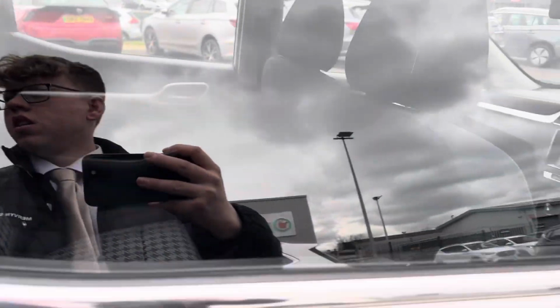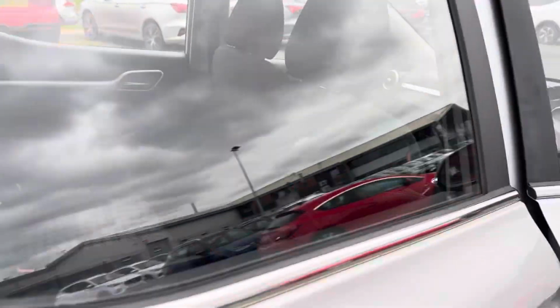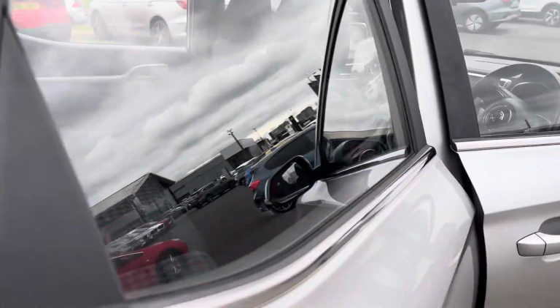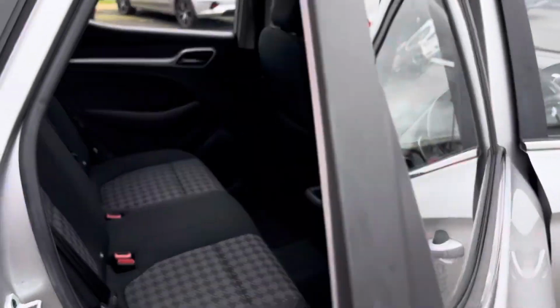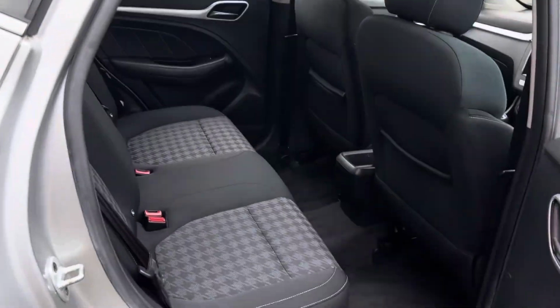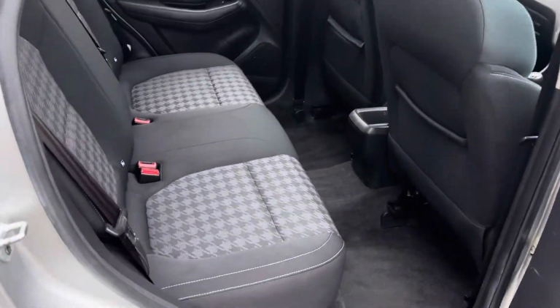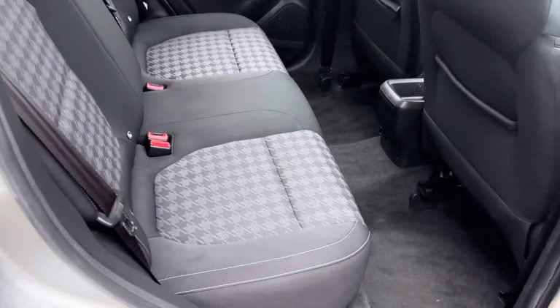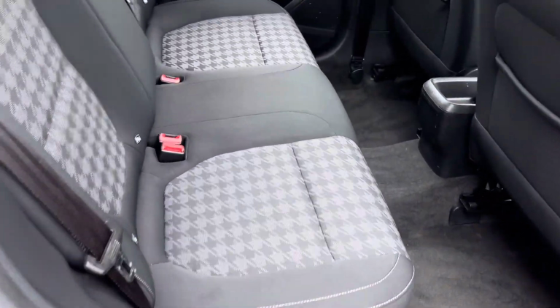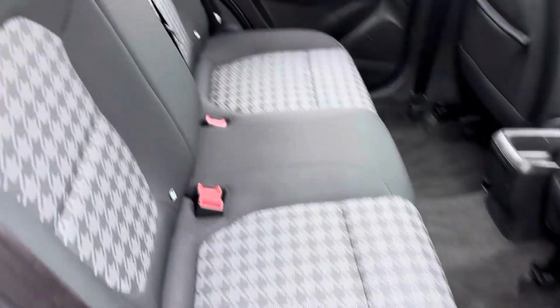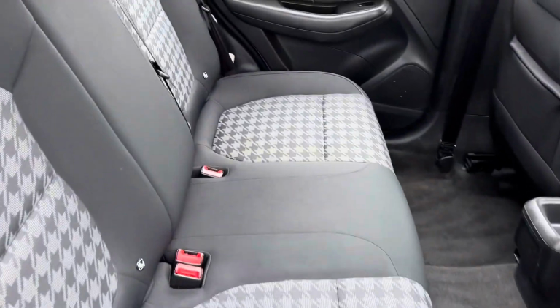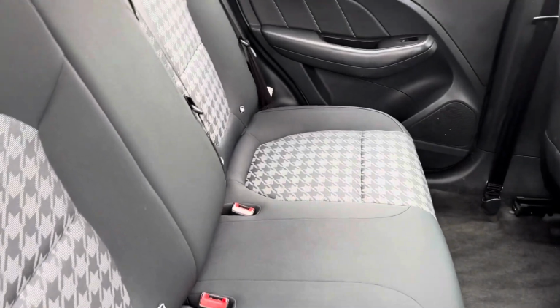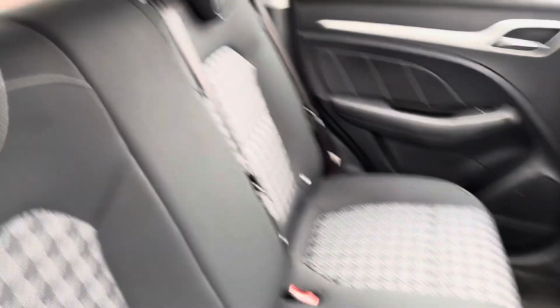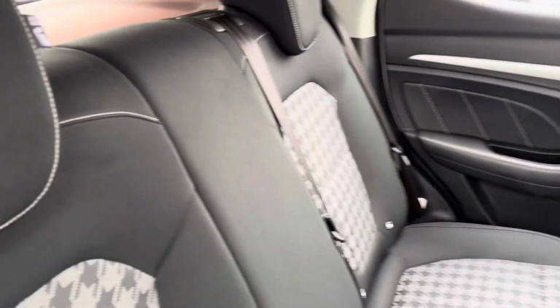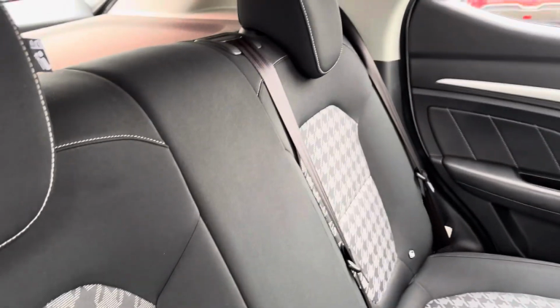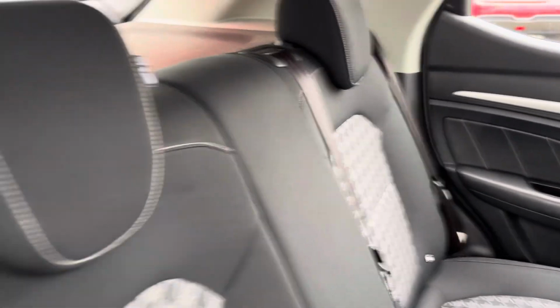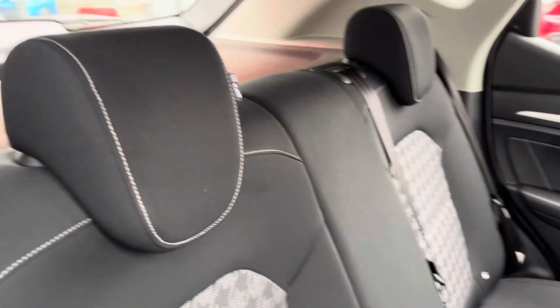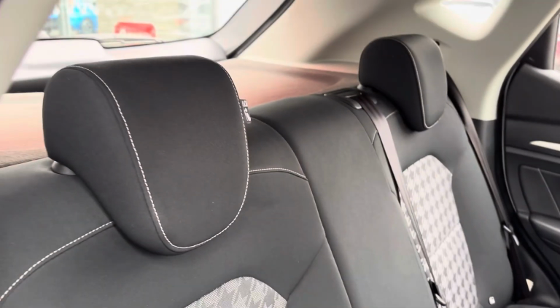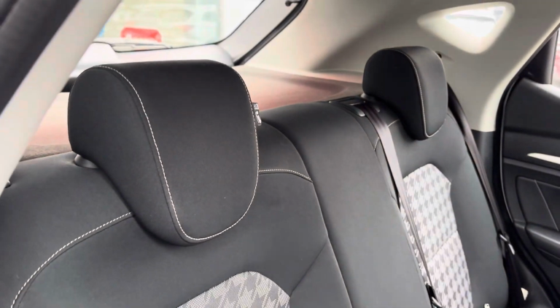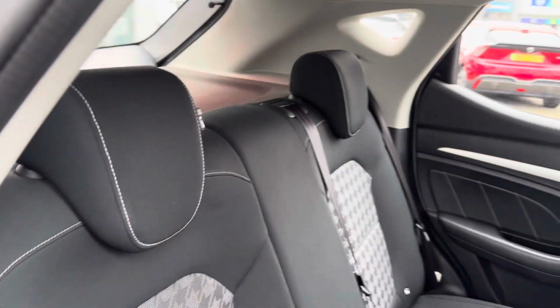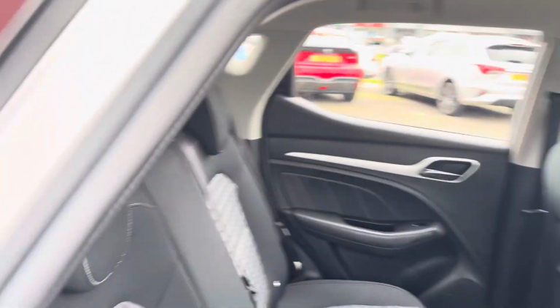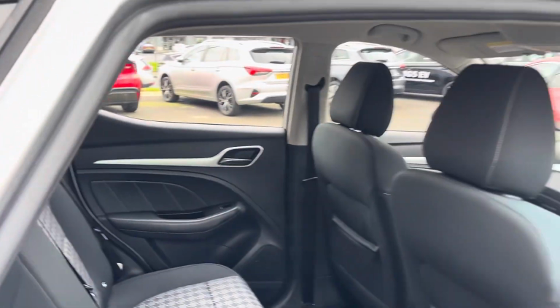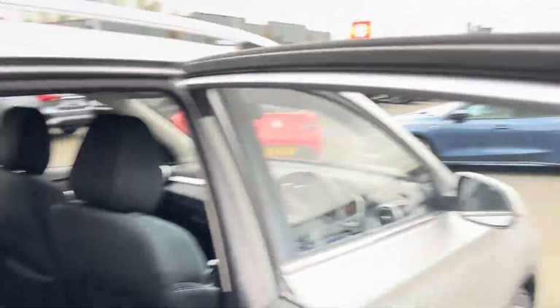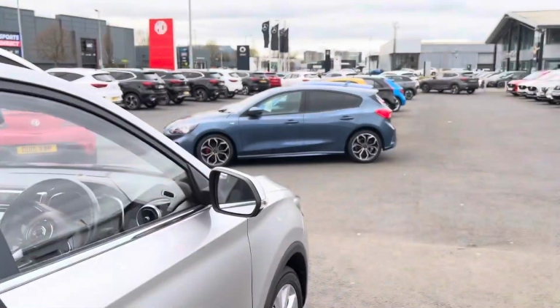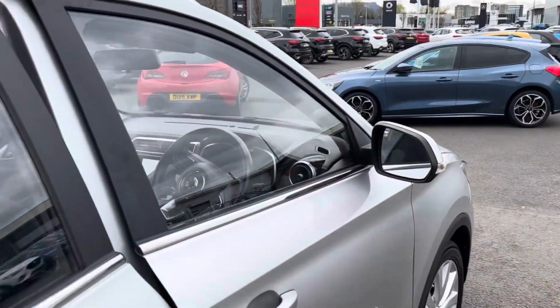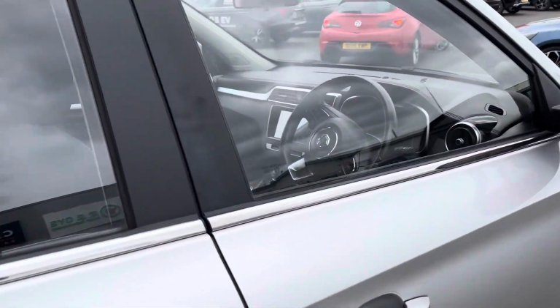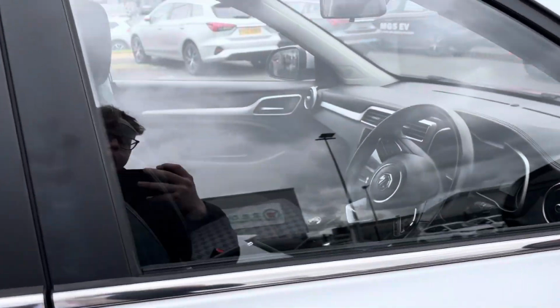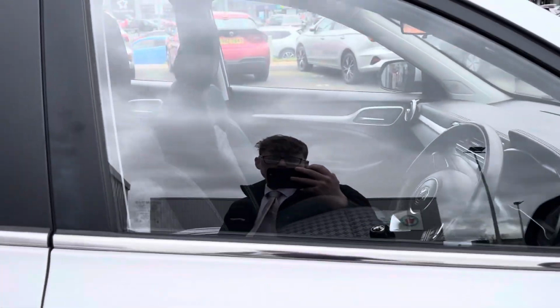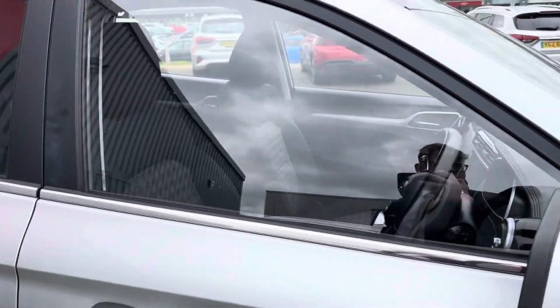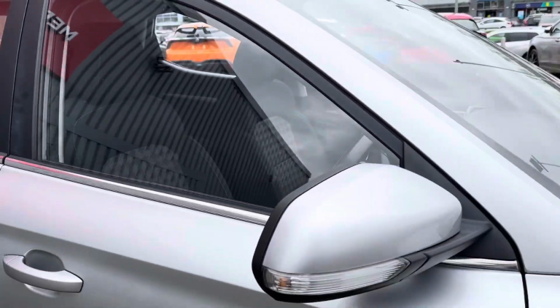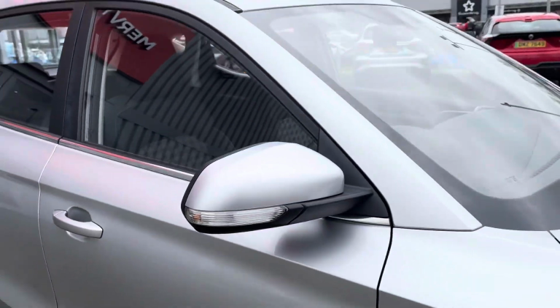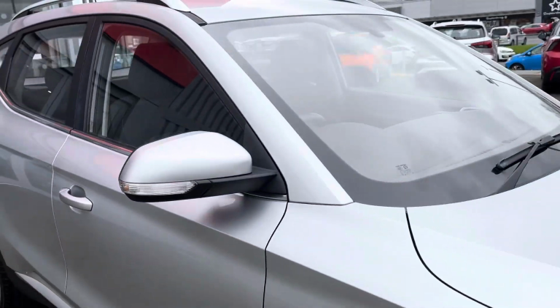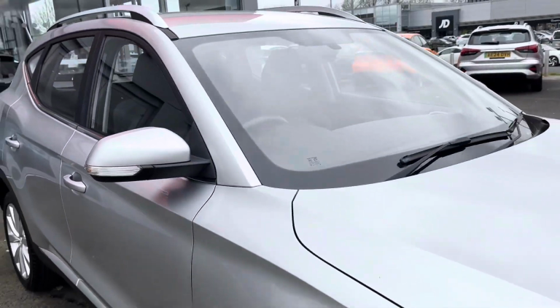Moving into the back of the car, we have the same seats as there are in the front, and it's also a 60/40 split.